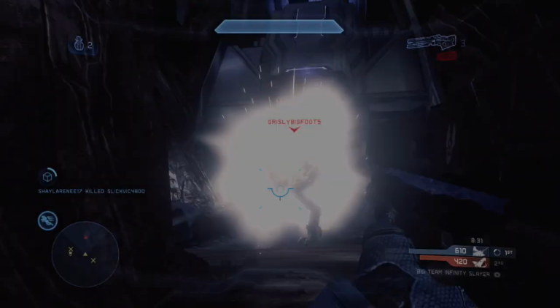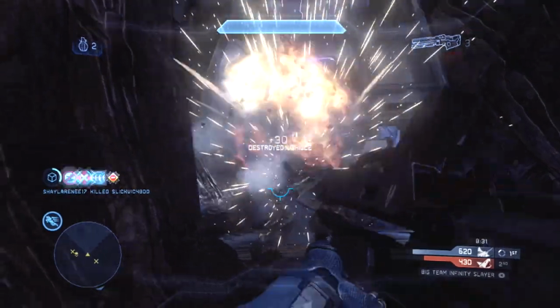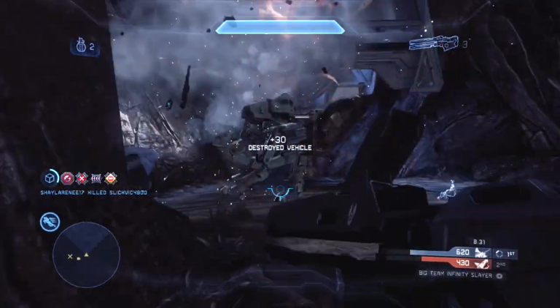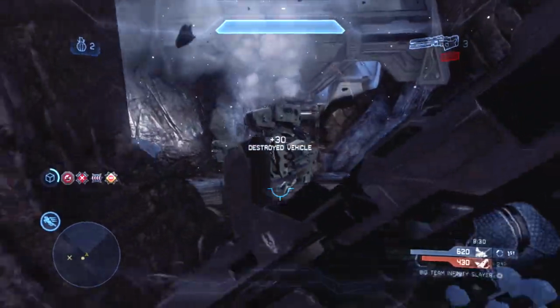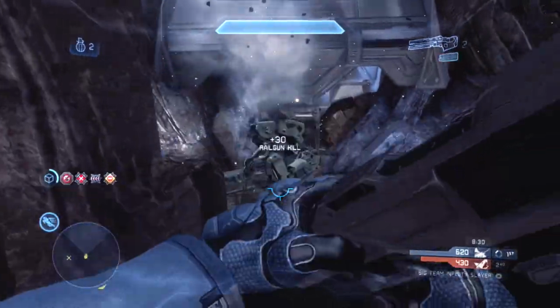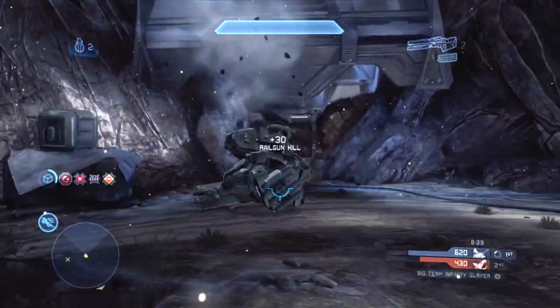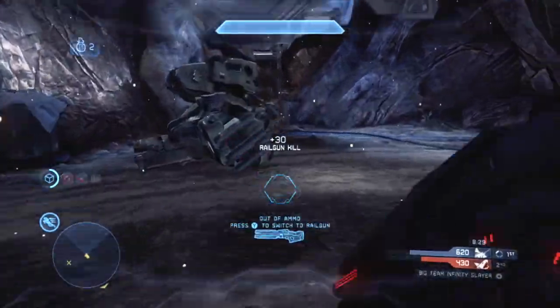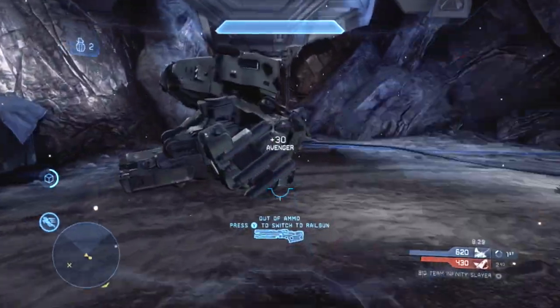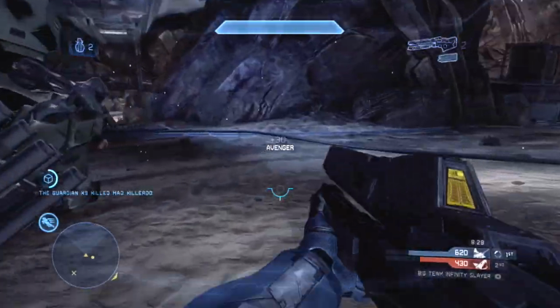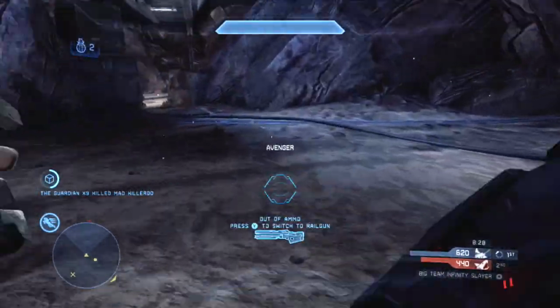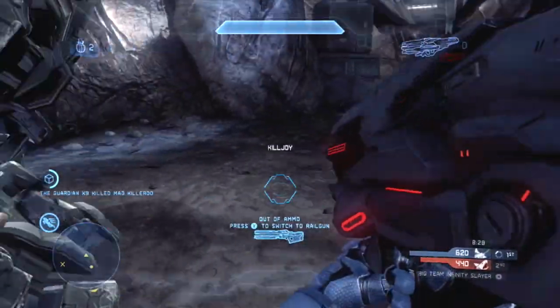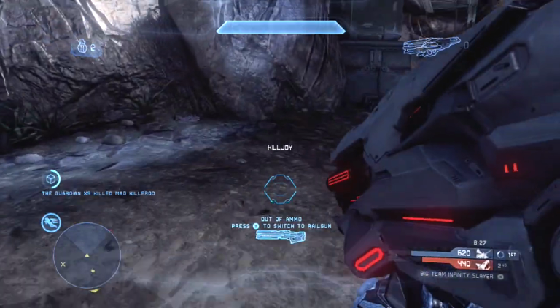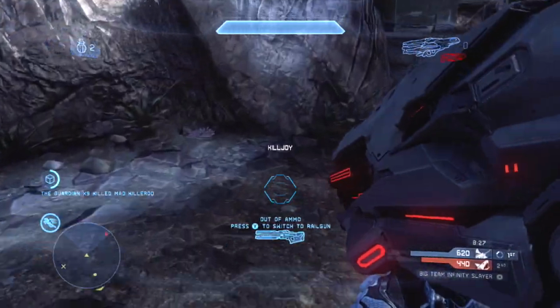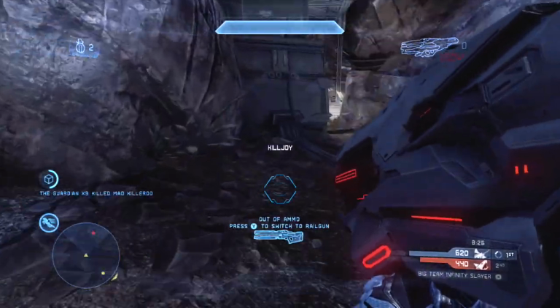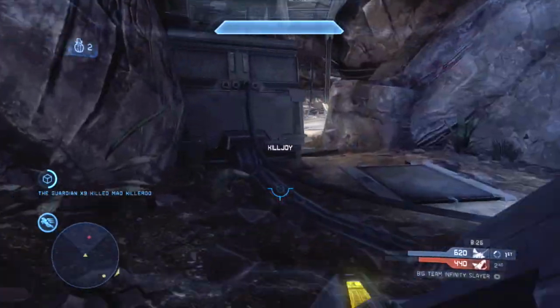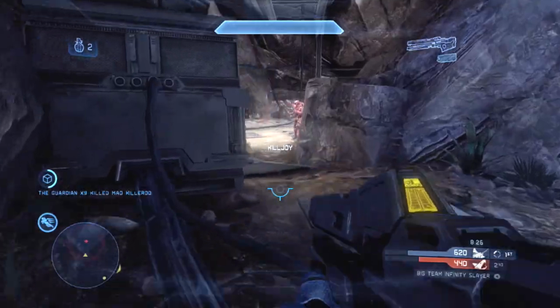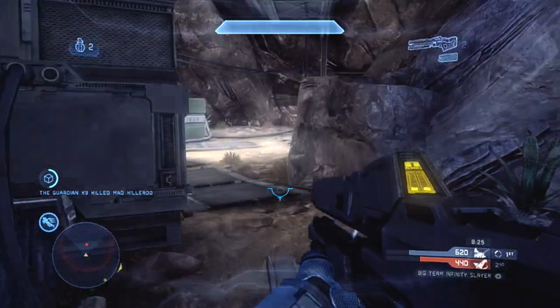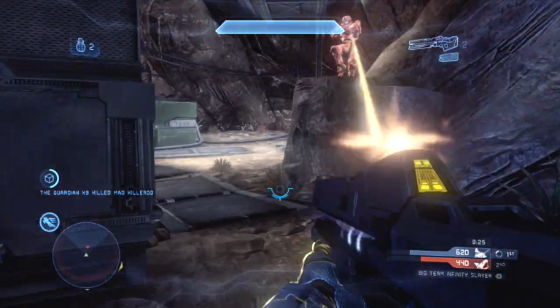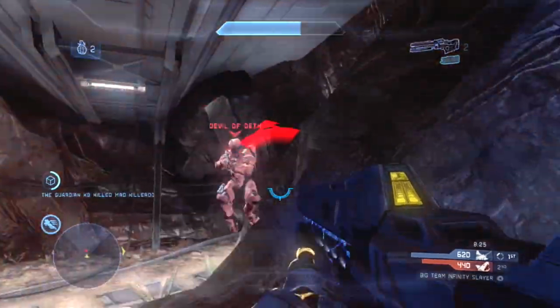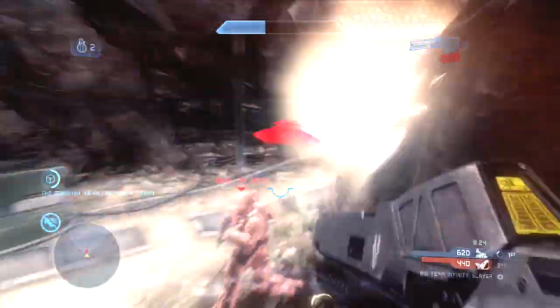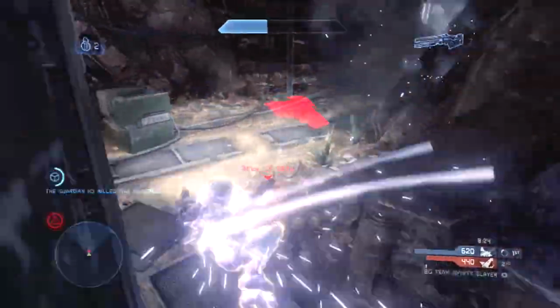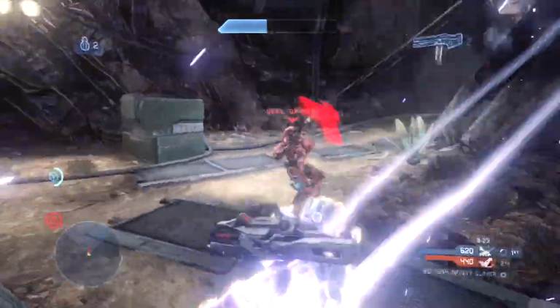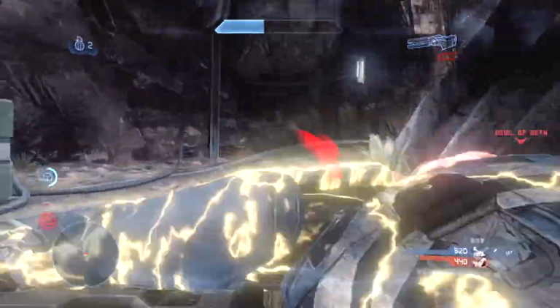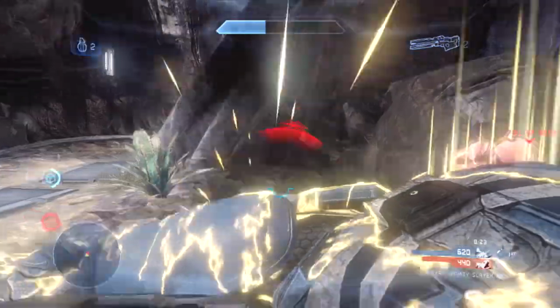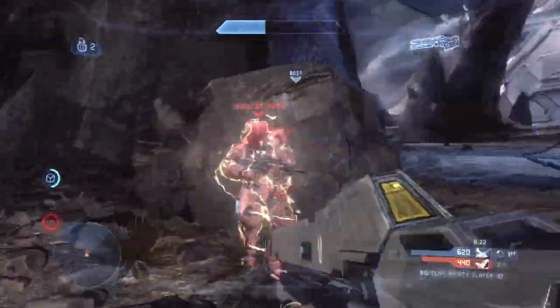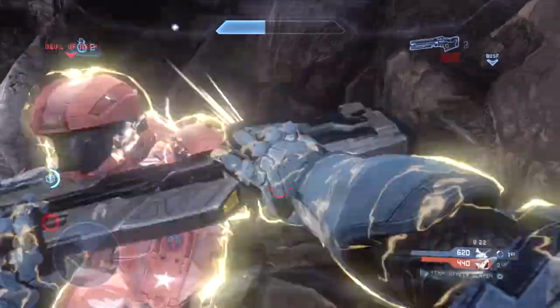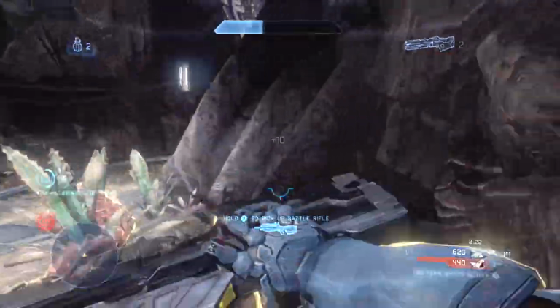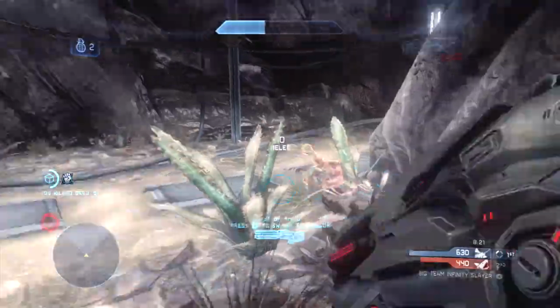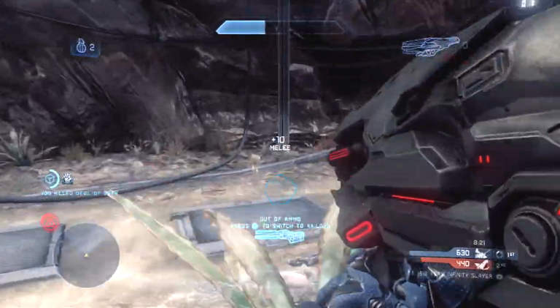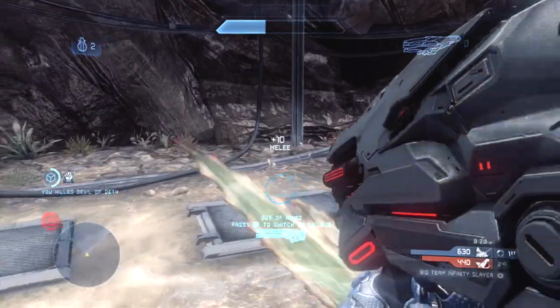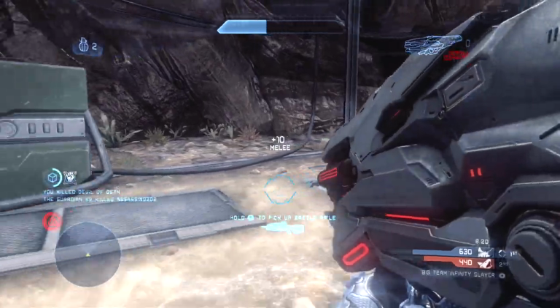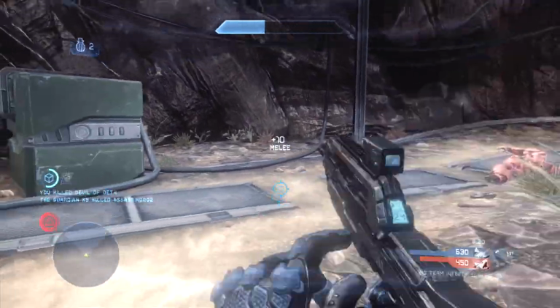This next example is also a decent example. I do miss this railgun shot here, but I make up for it by thruster packing to the left so this guy misses his melee, and I'm able to double melee him to get this kill.